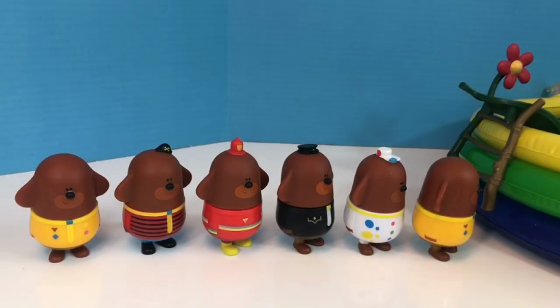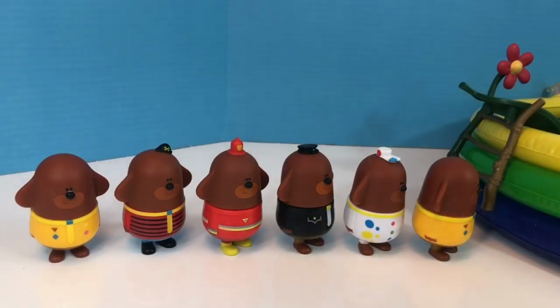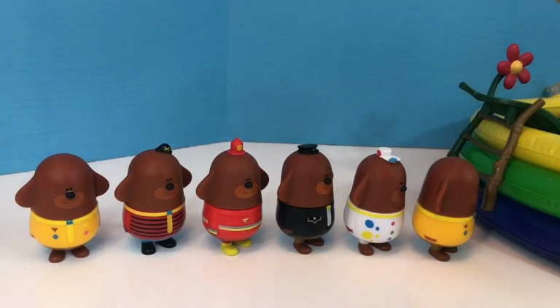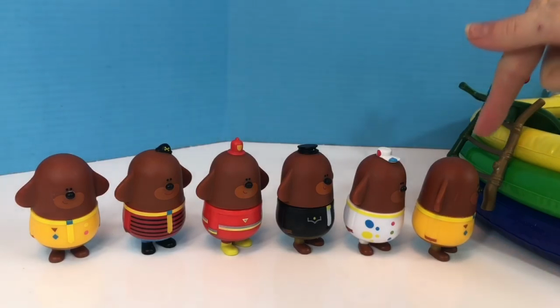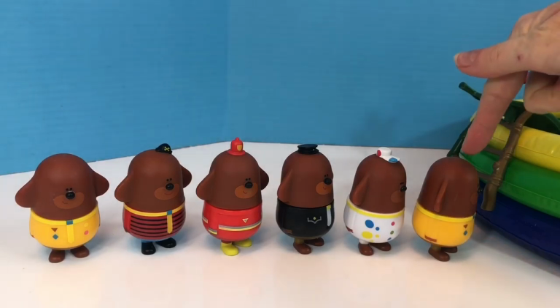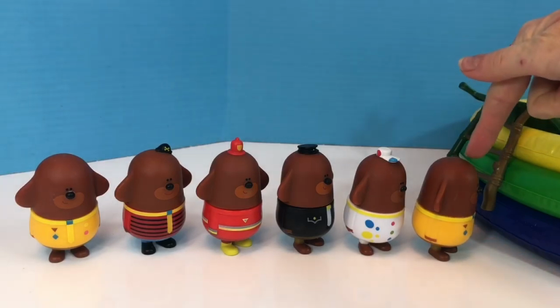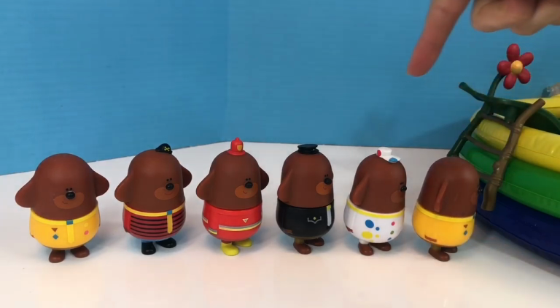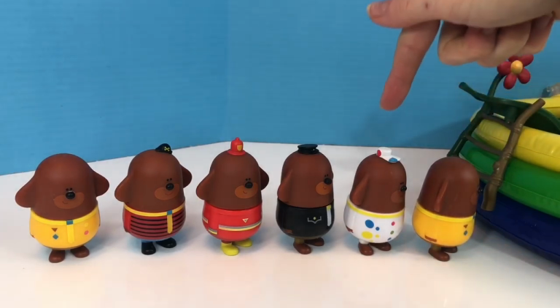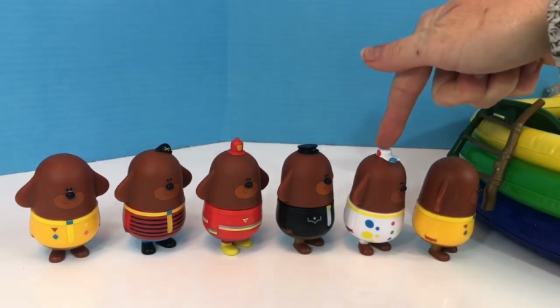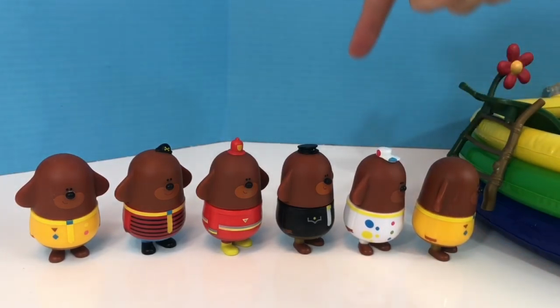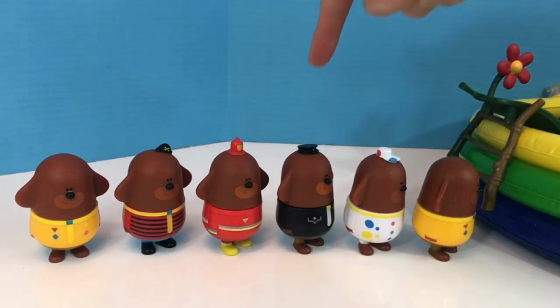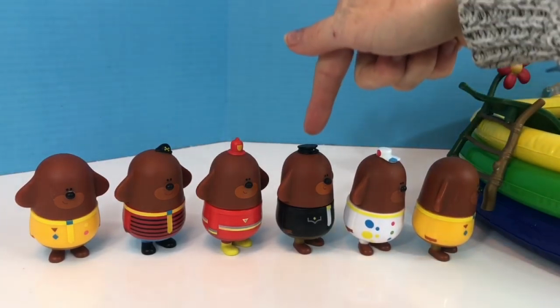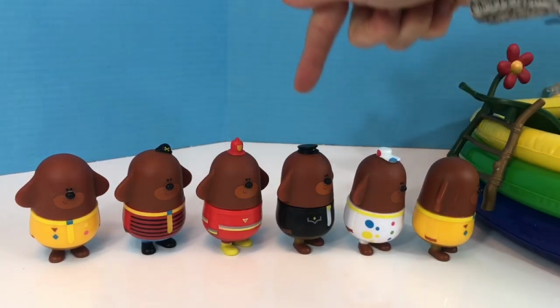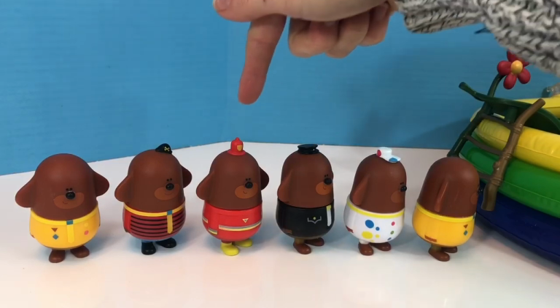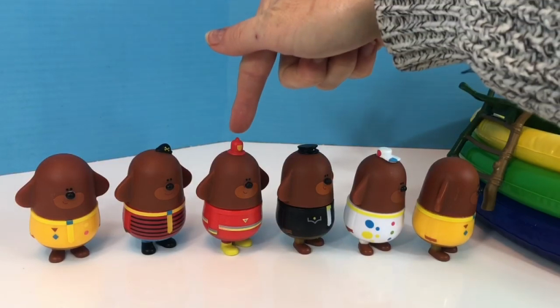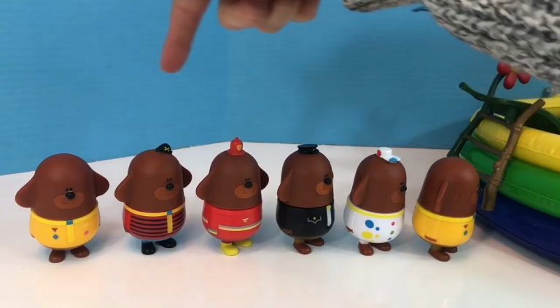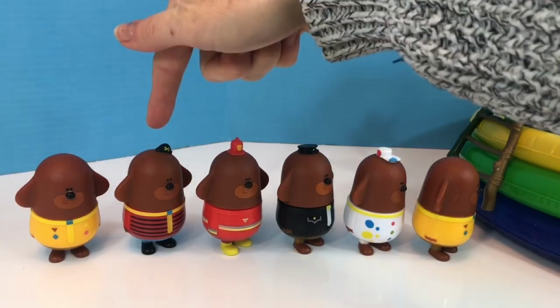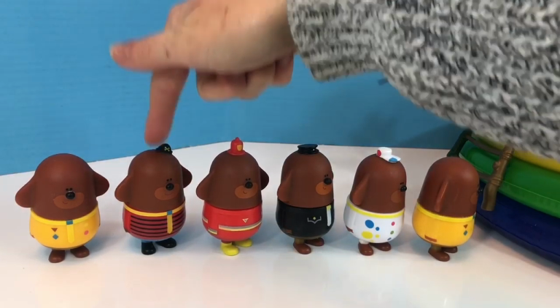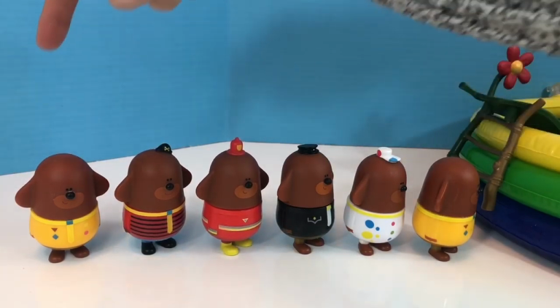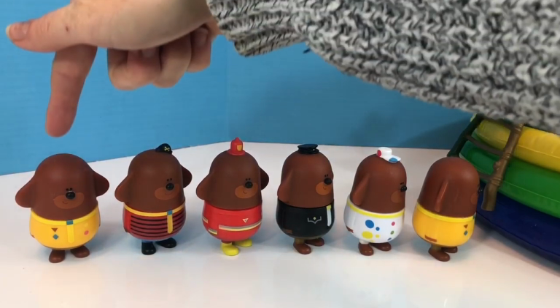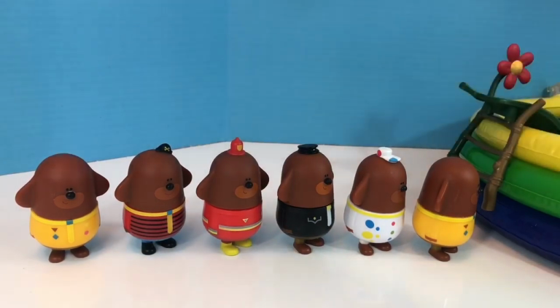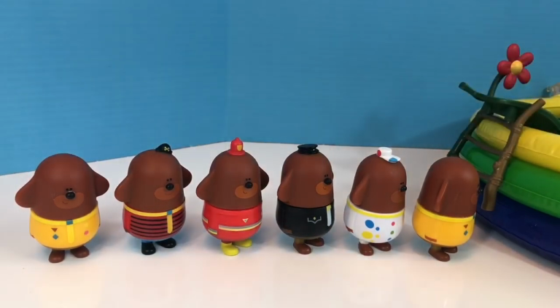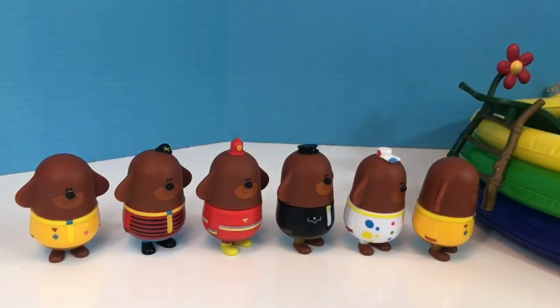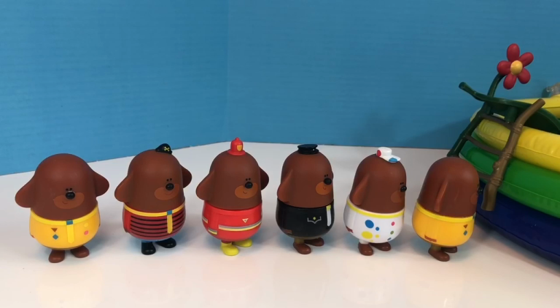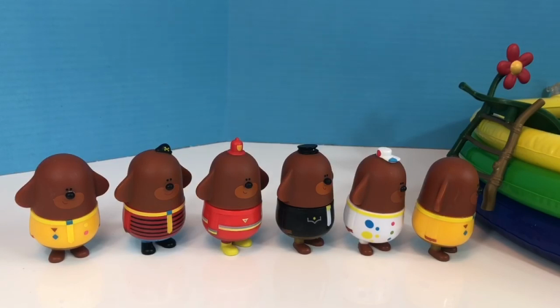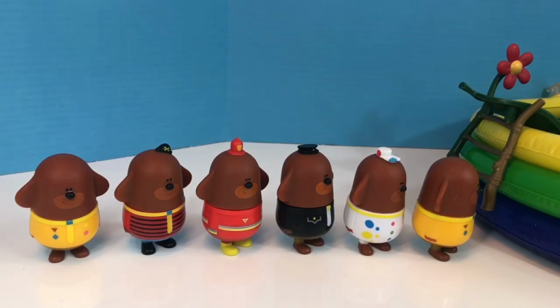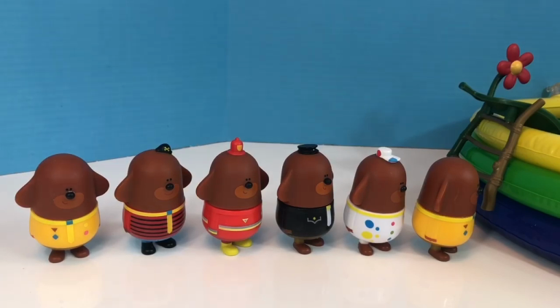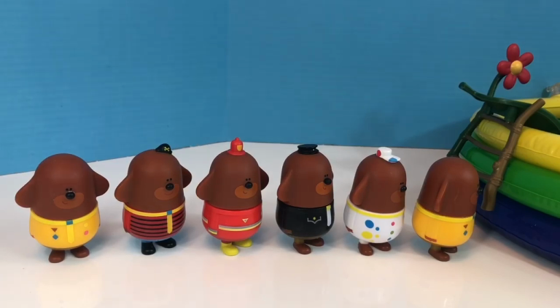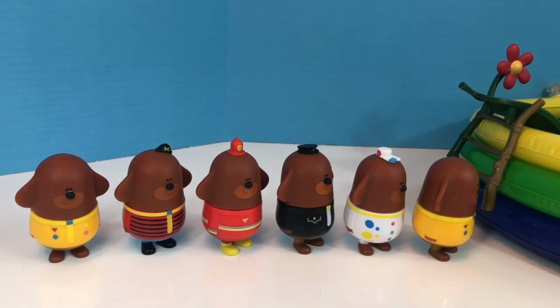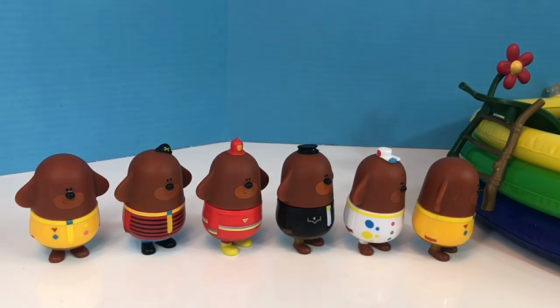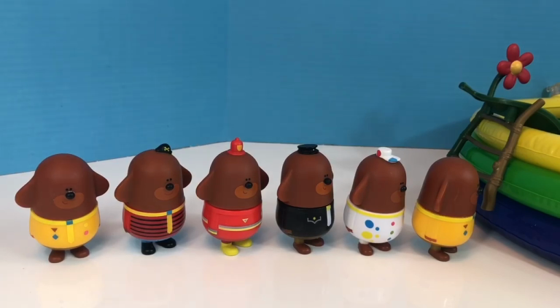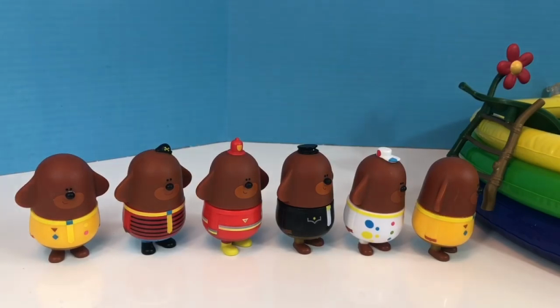Let's count how many we have. One, two, three, four, five, and six in total. They're all lined up, patiently waiting for their turn.